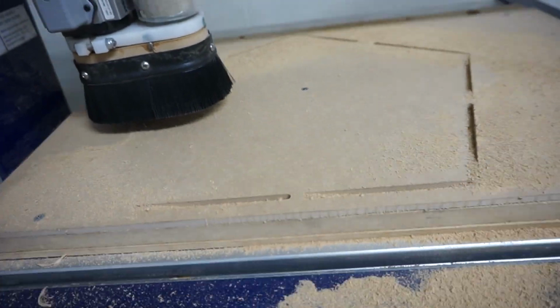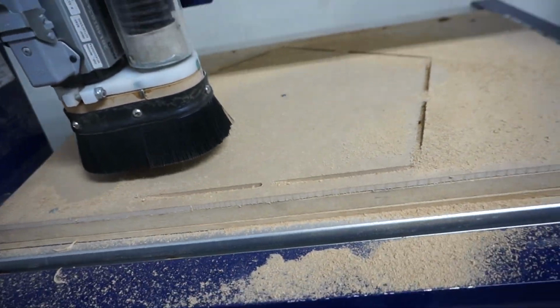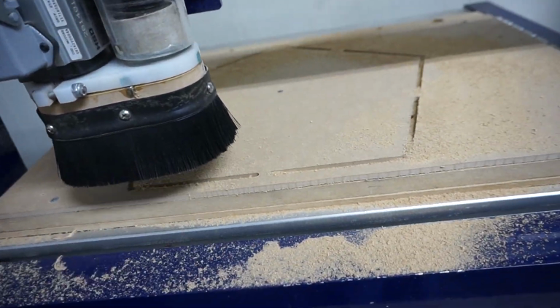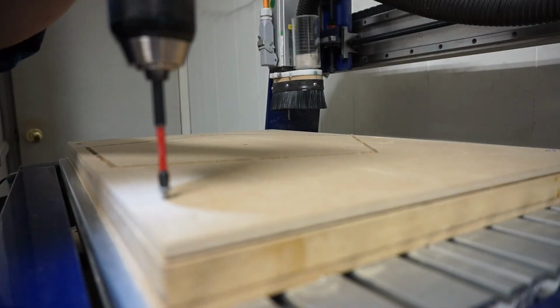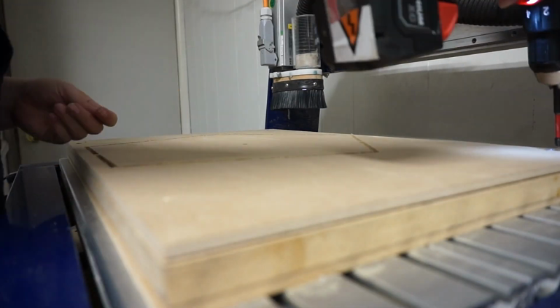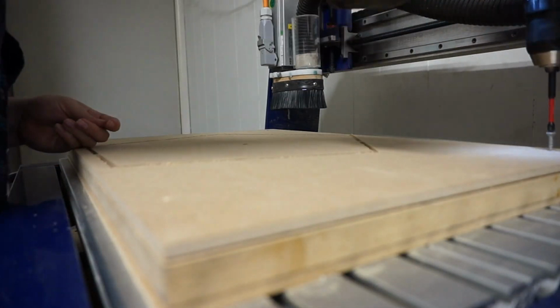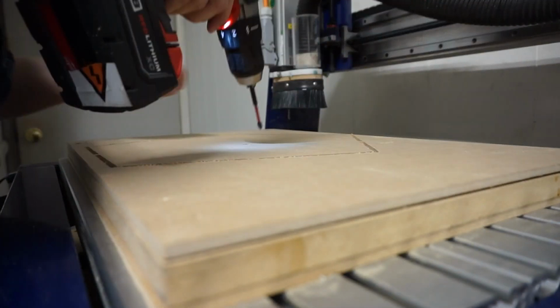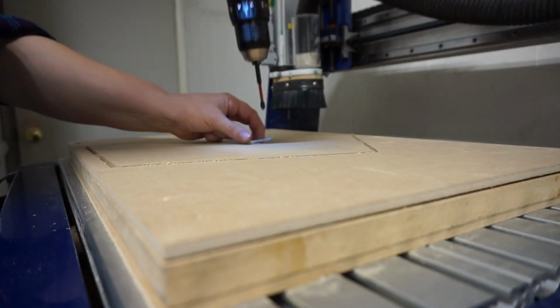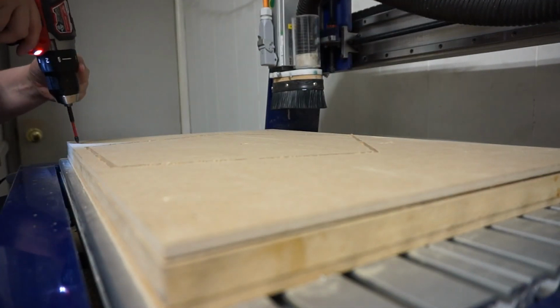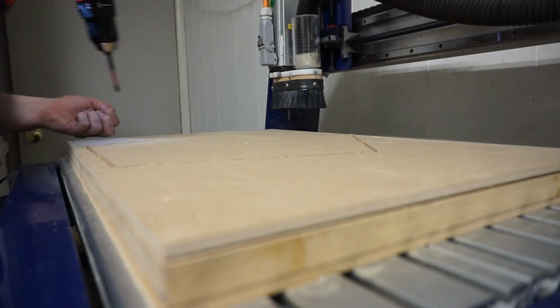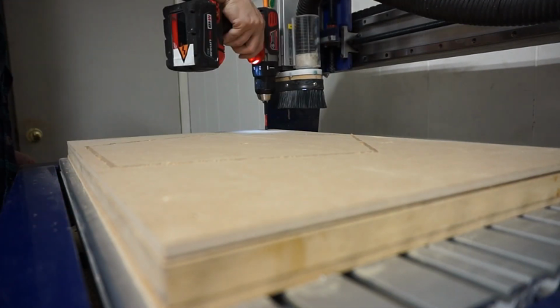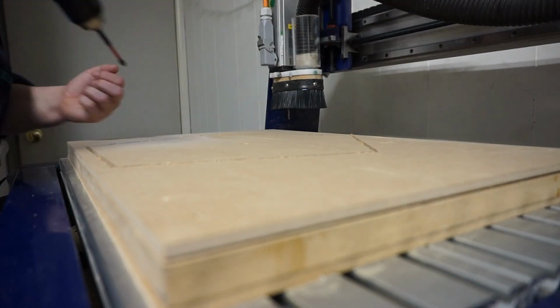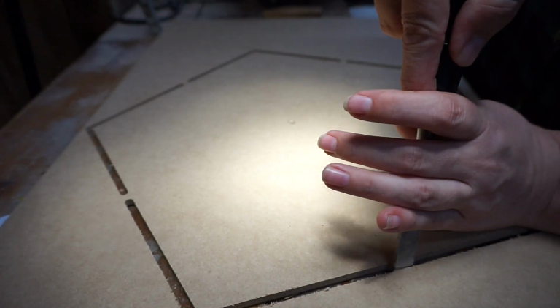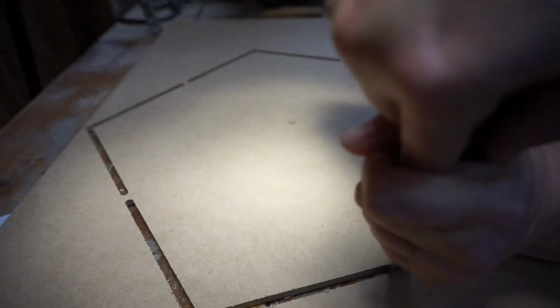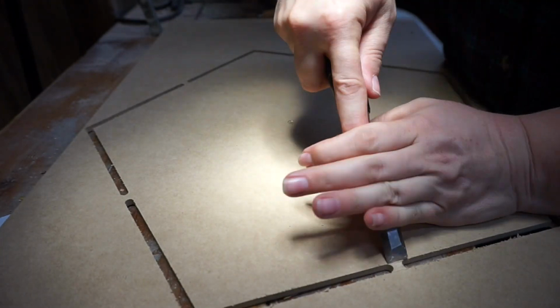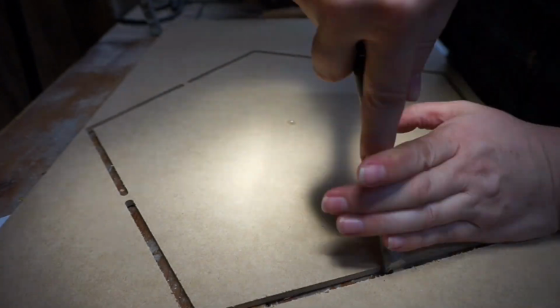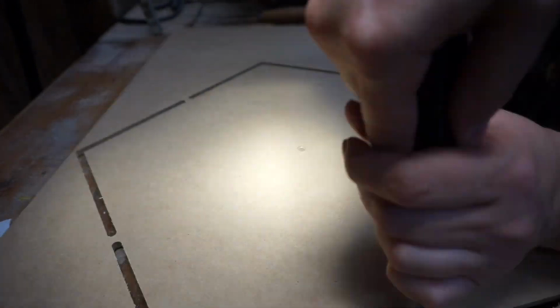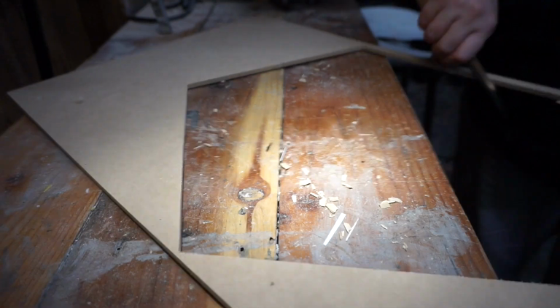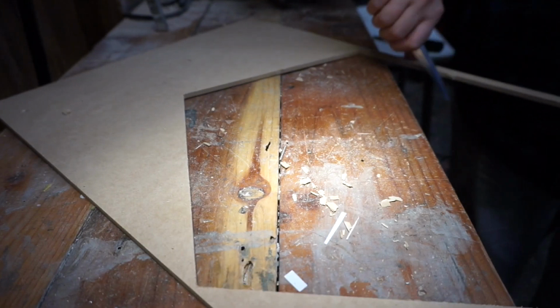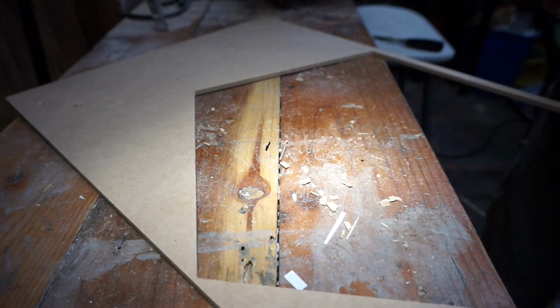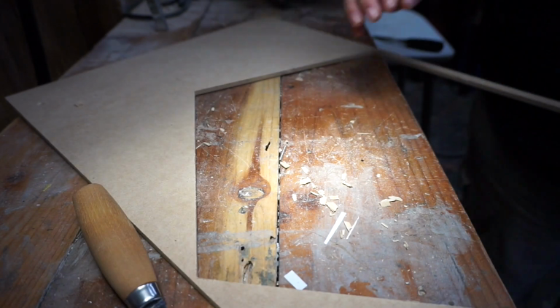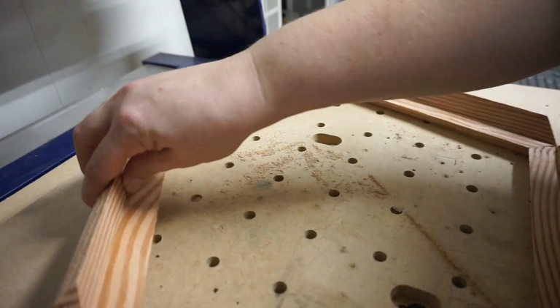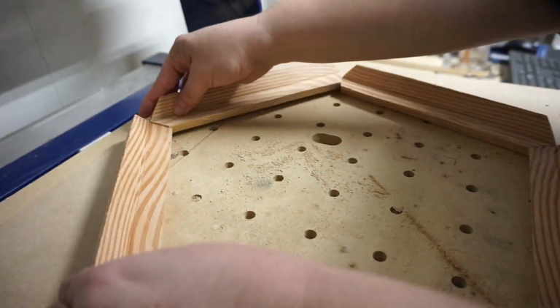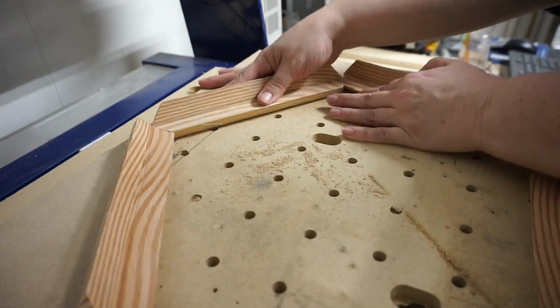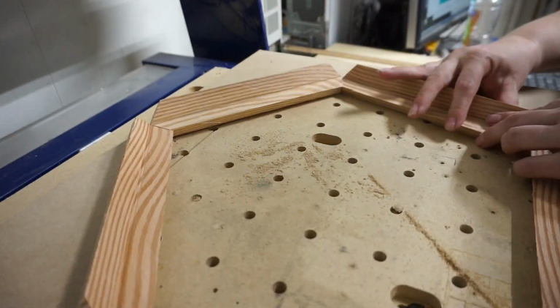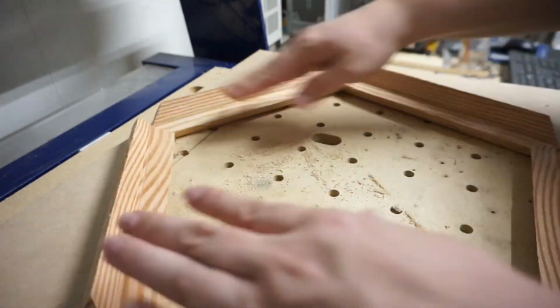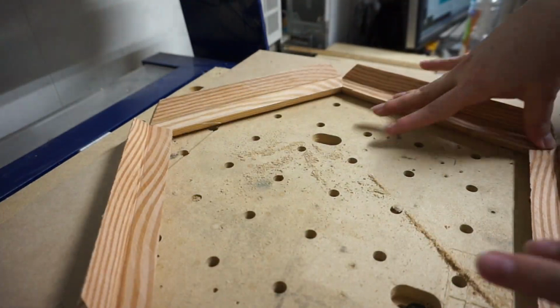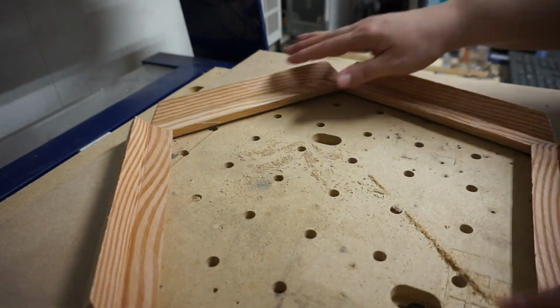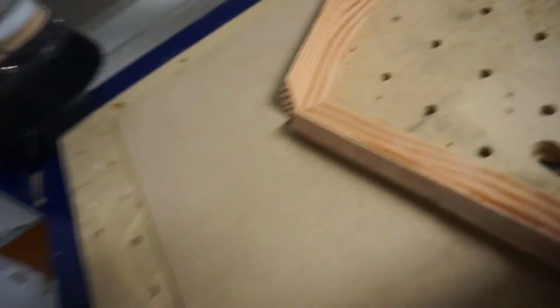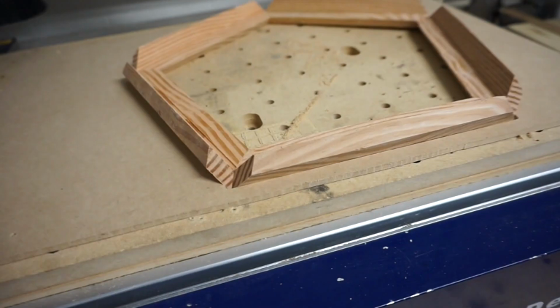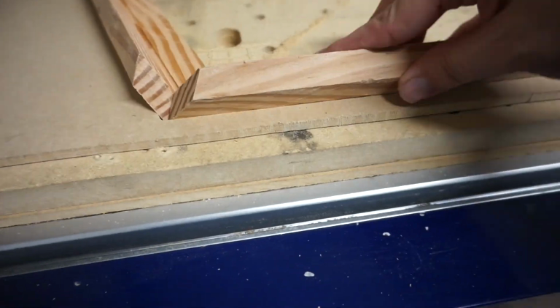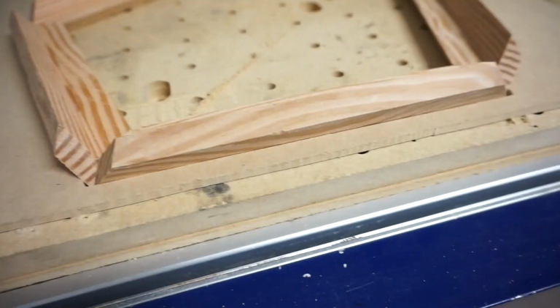Took a little tweaking before everything fit just right, but I eventually got a piece that I can use to hold the edge segments in place. I'll use some lumber clamped across the top of these to hold them down as they dry.